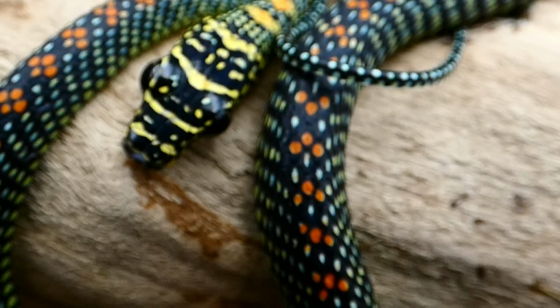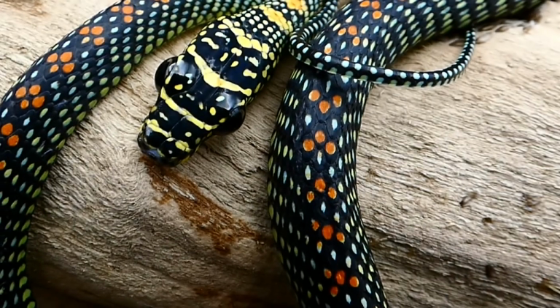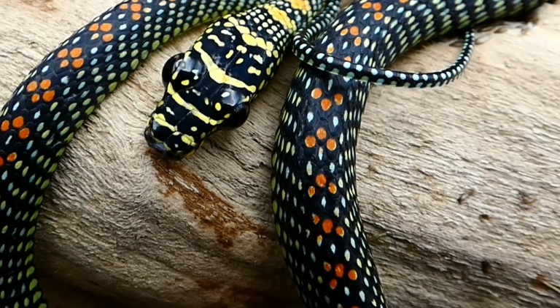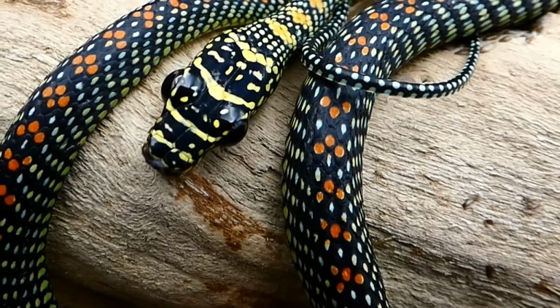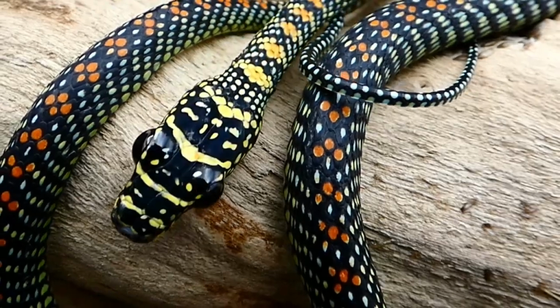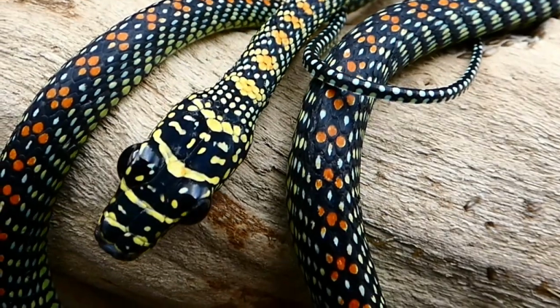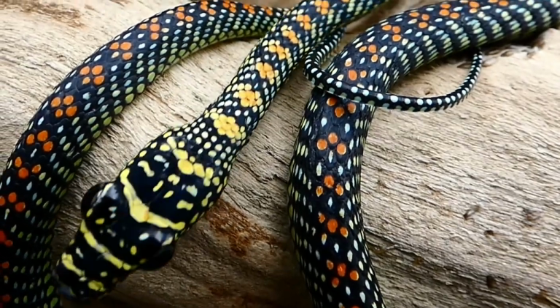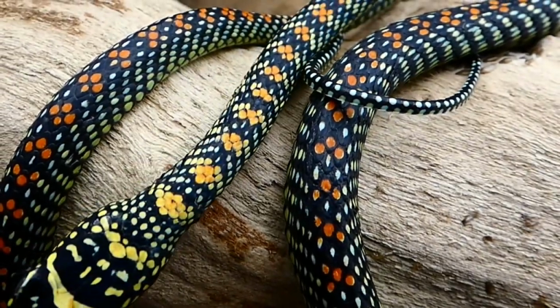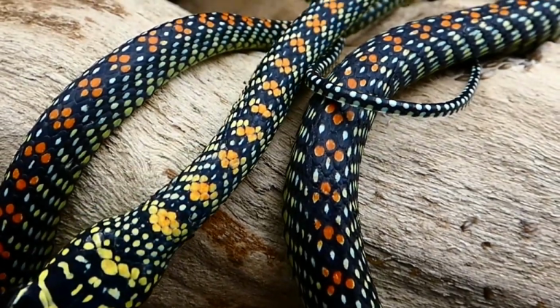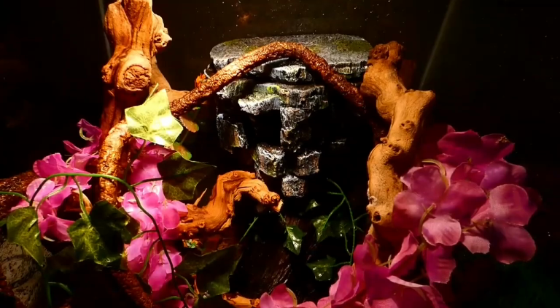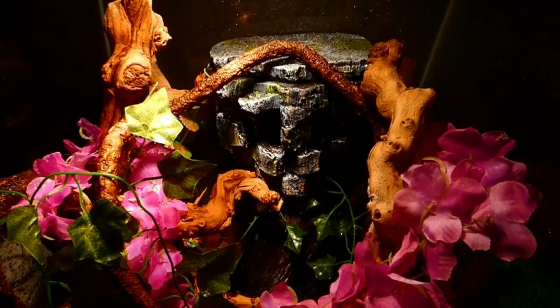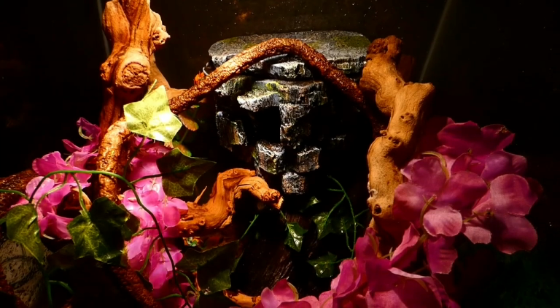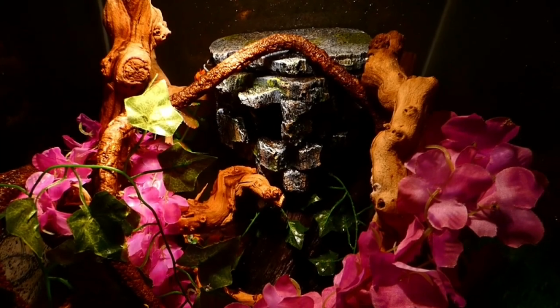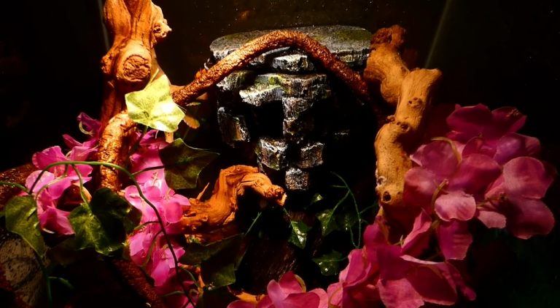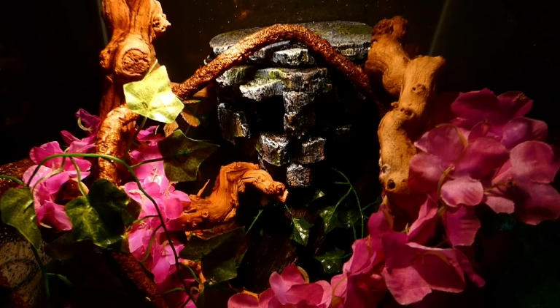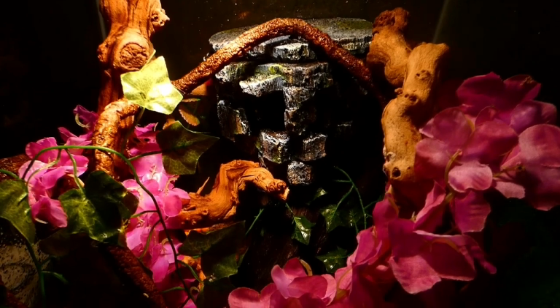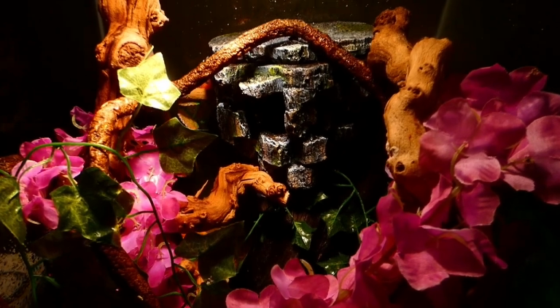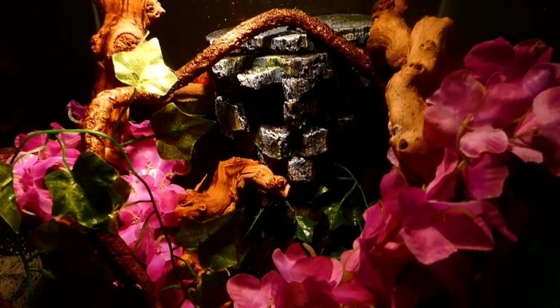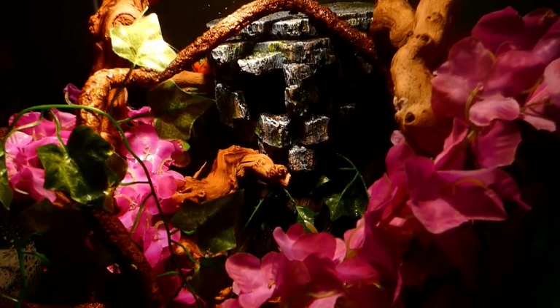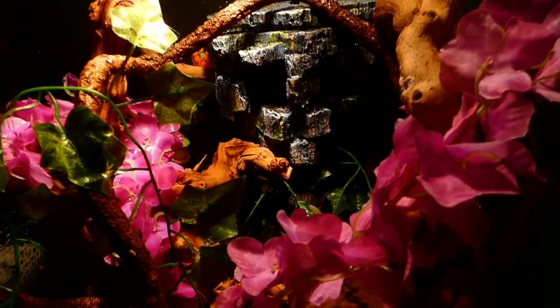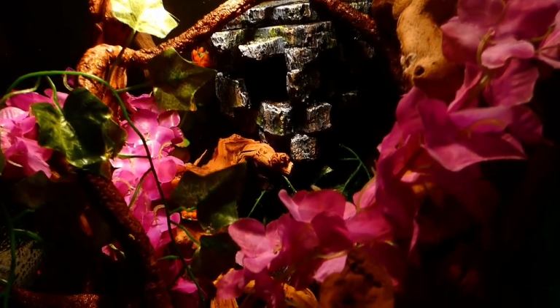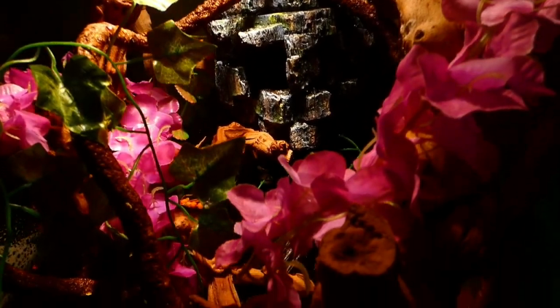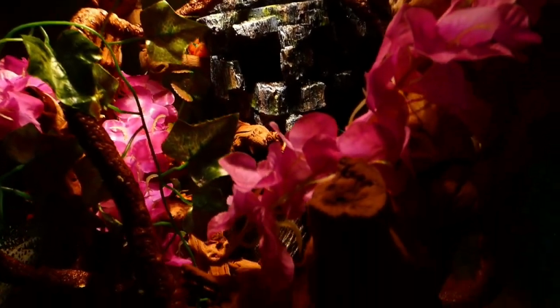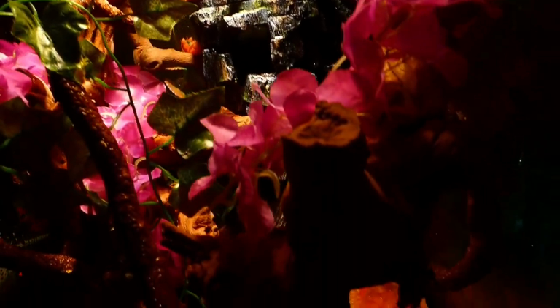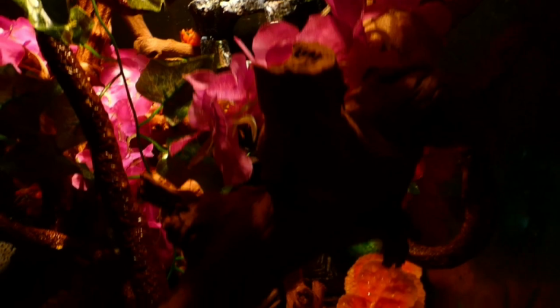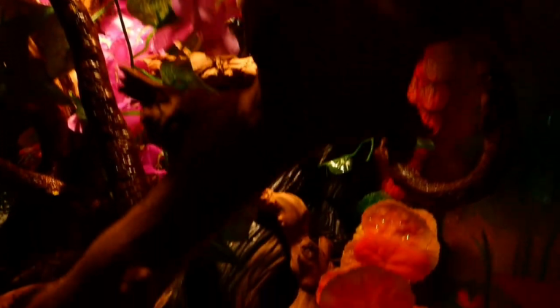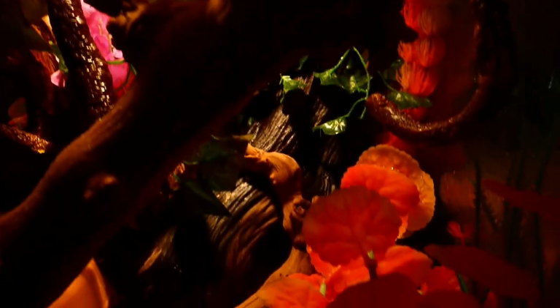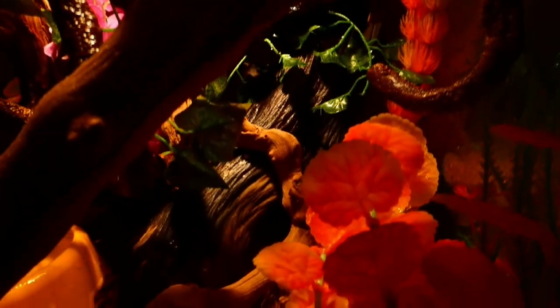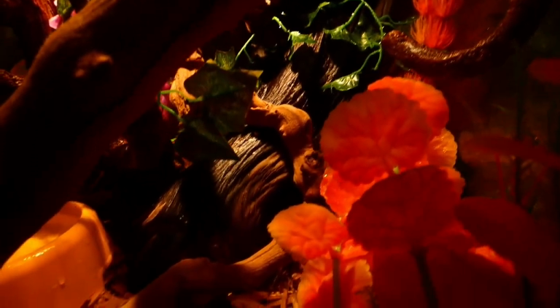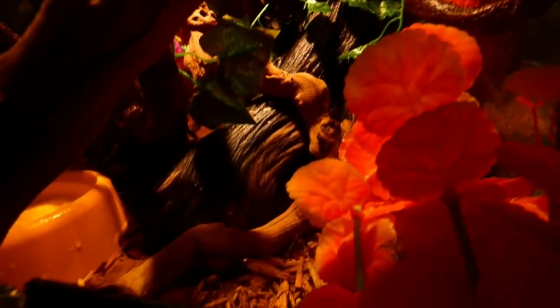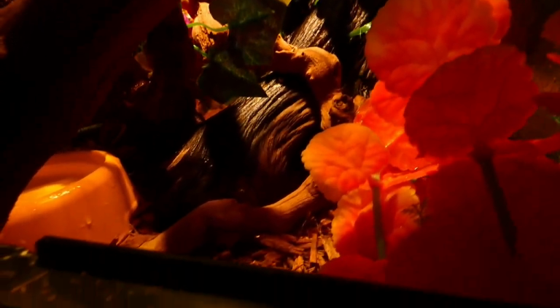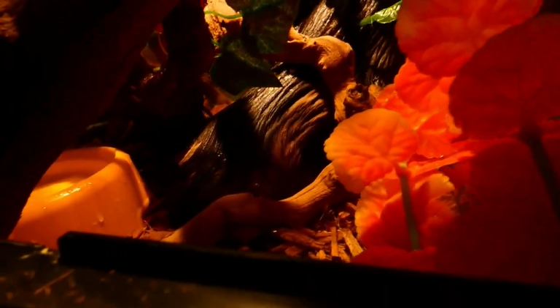They will appreciate floor space, given there are enough hides for them to take shelter in at night. I prefer to achieve this by orienting various pieces of driftwood and logs together so that they form a large dome underneath. Caves or more traditional hides can also be used as long as they provide adequate cover.